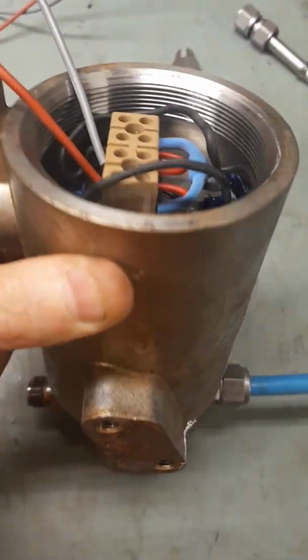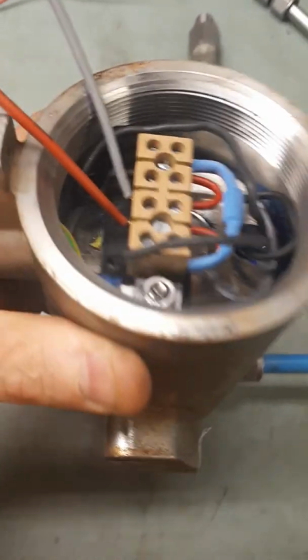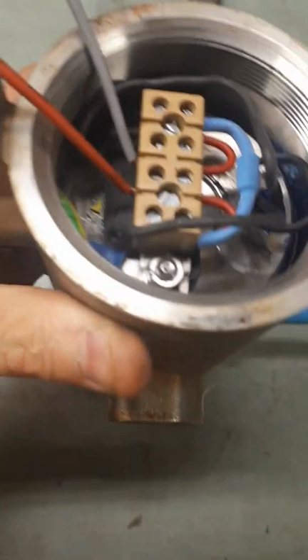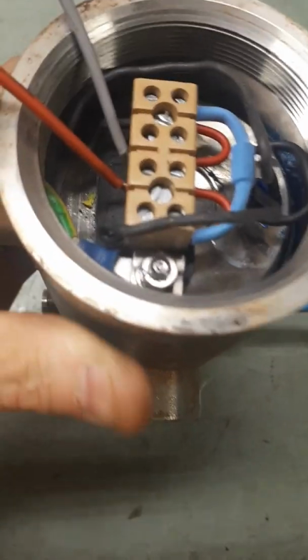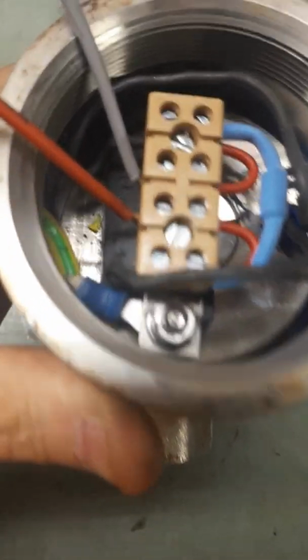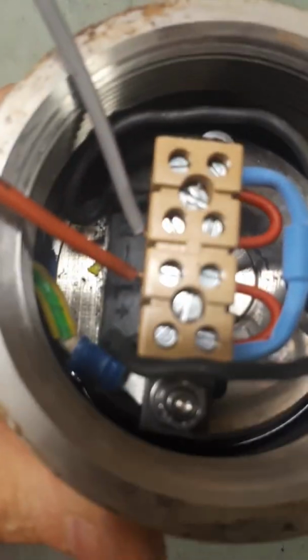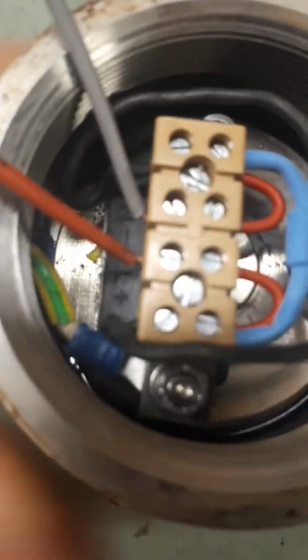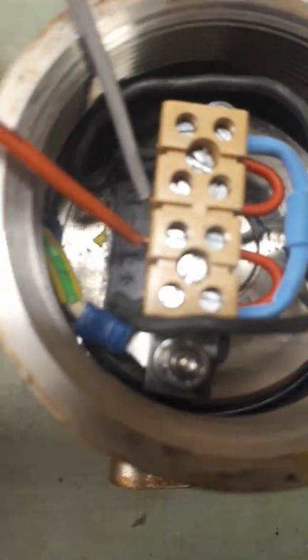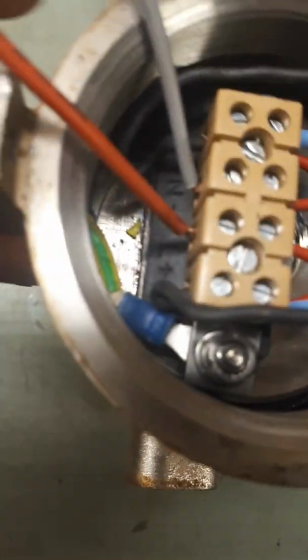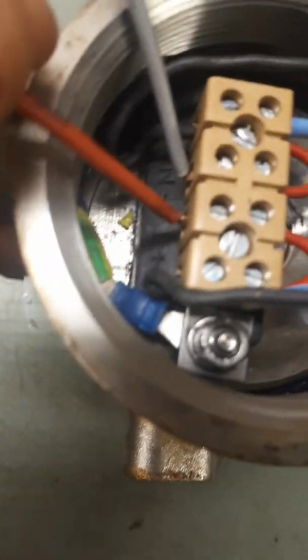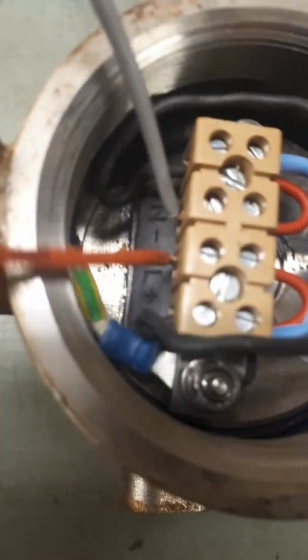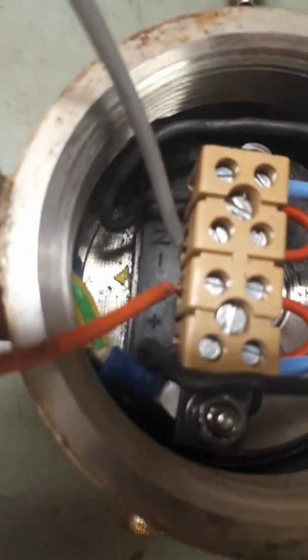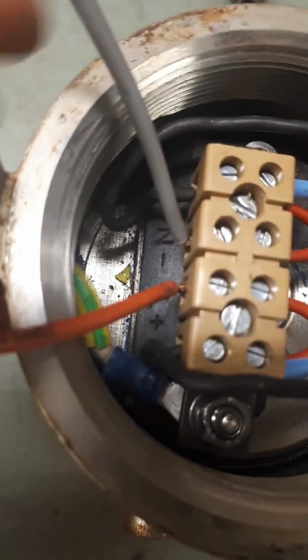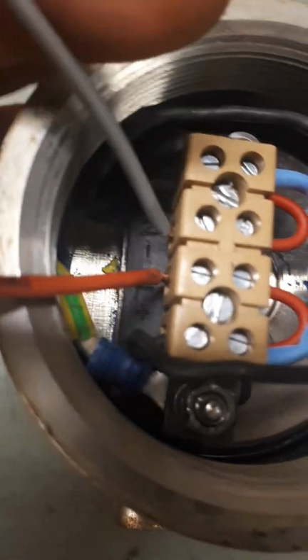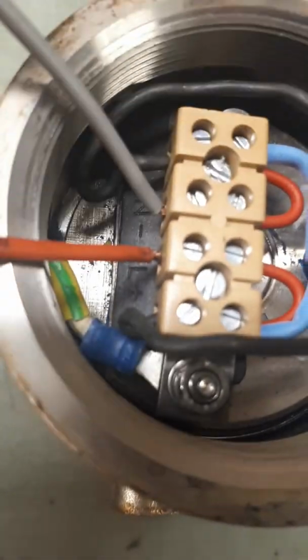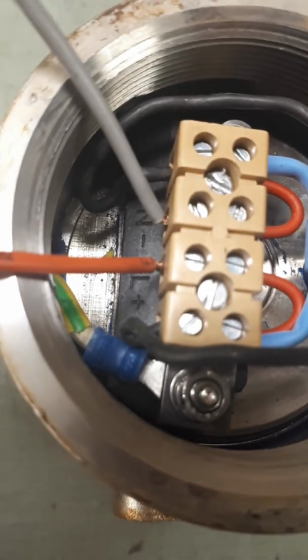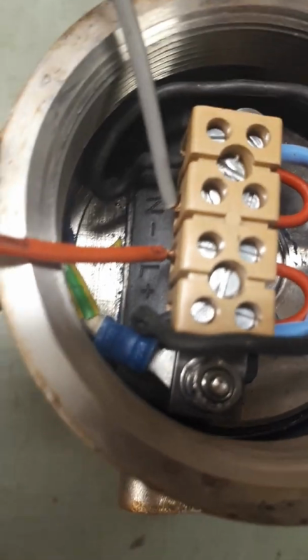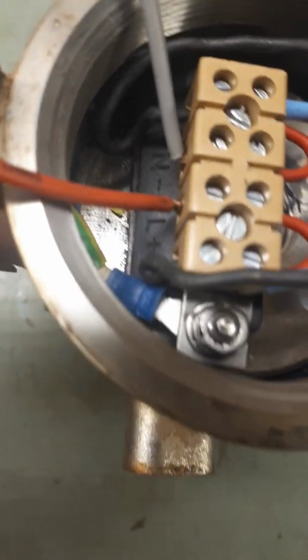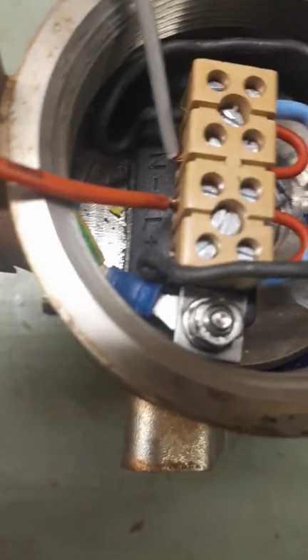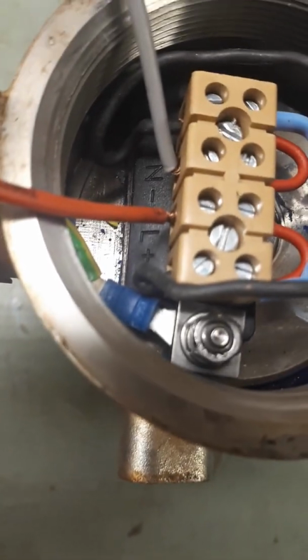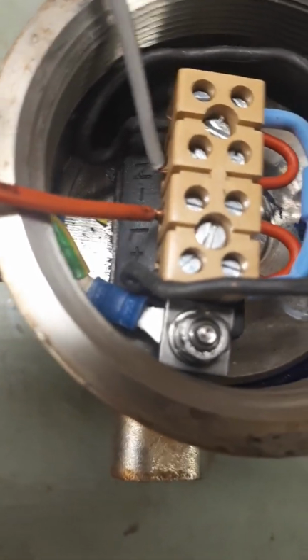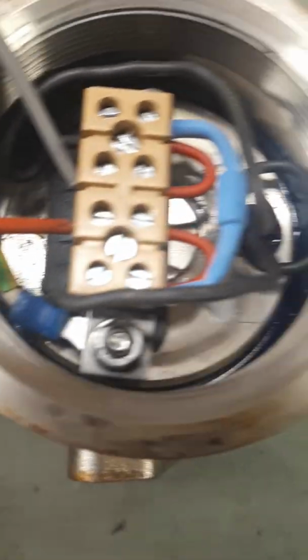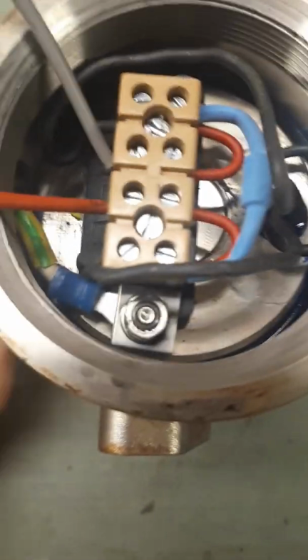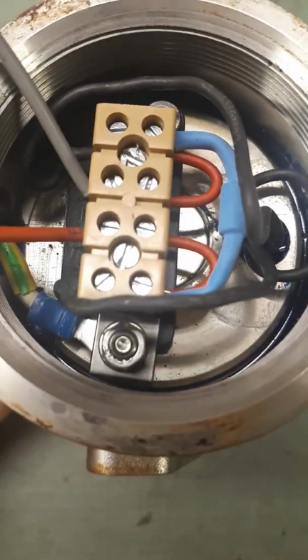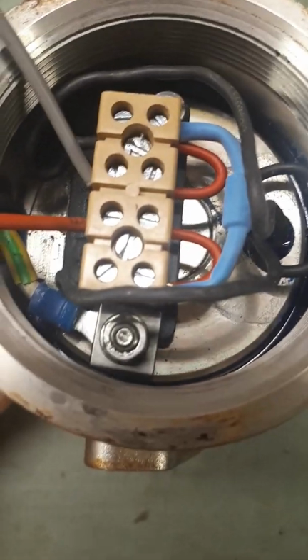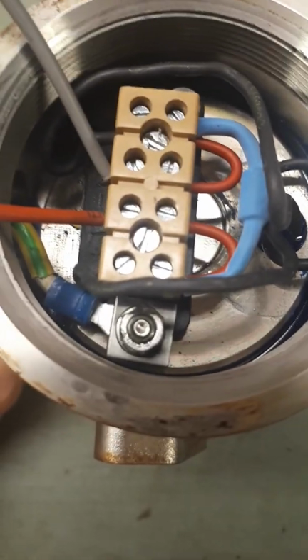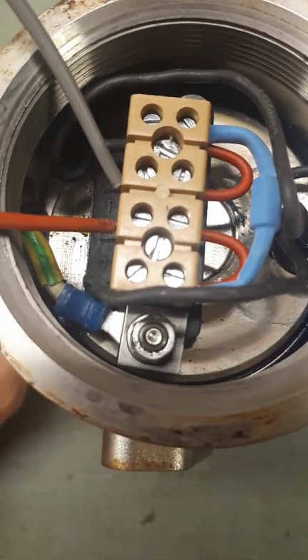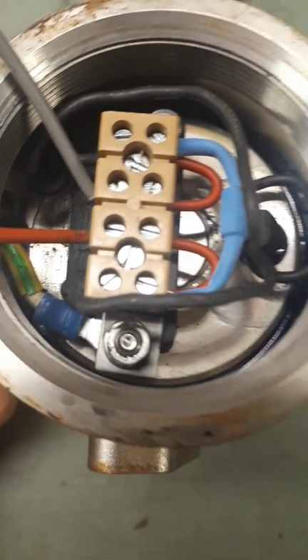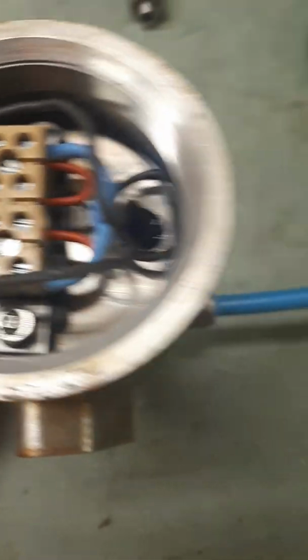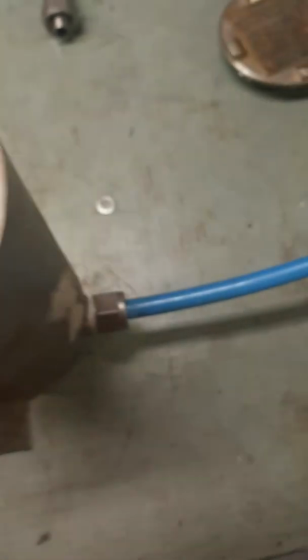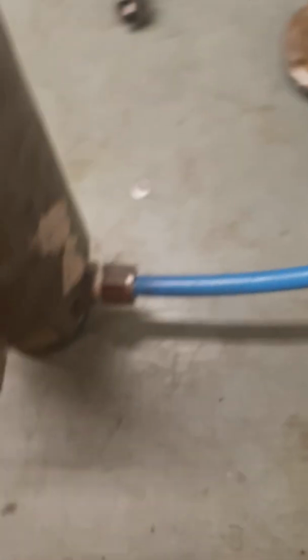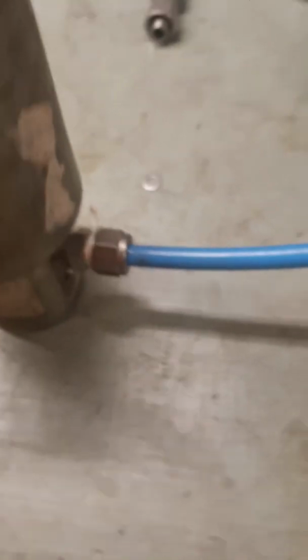The electrical connections are connected up to the positive and negative. It's a 24 volt solenoid valve so the coil of the solenoid is energized by 24 volts.